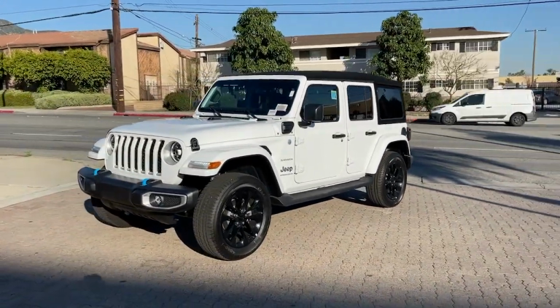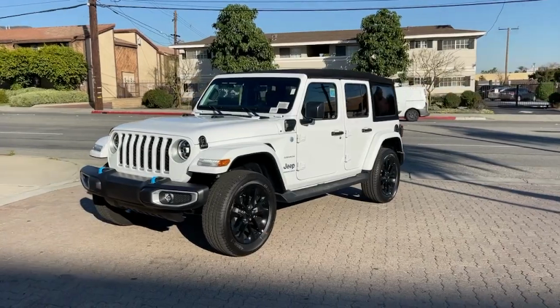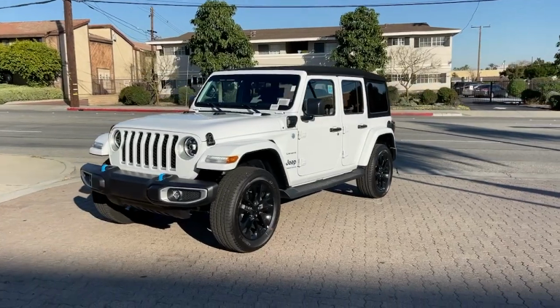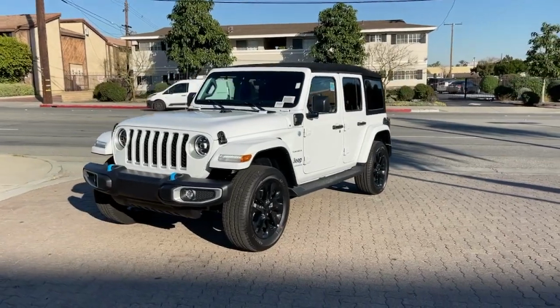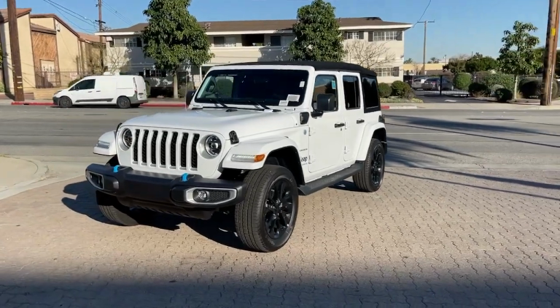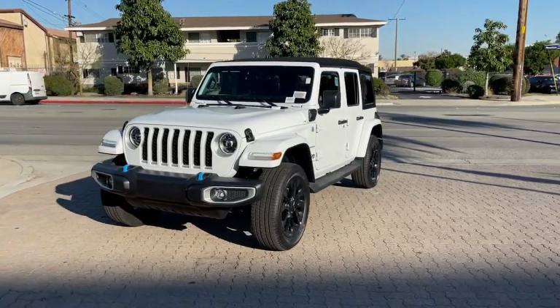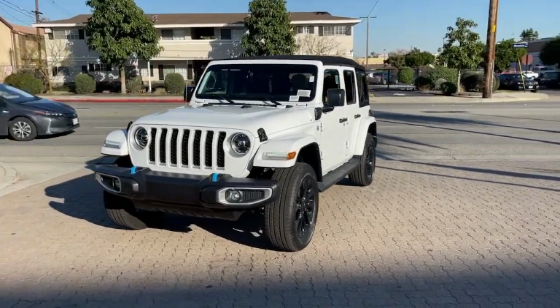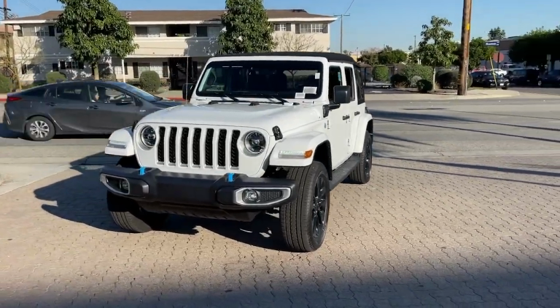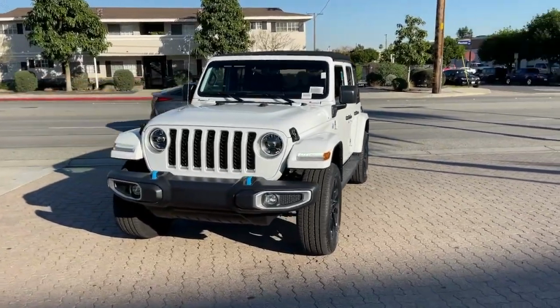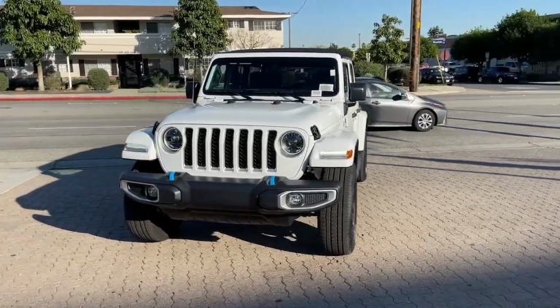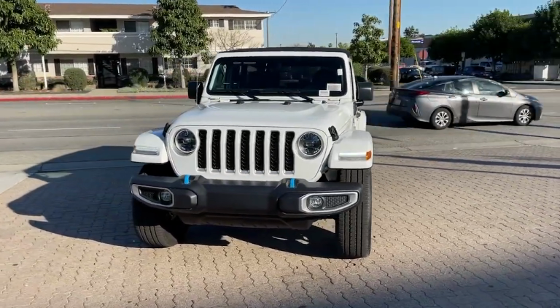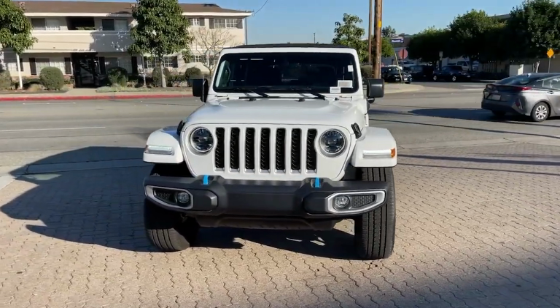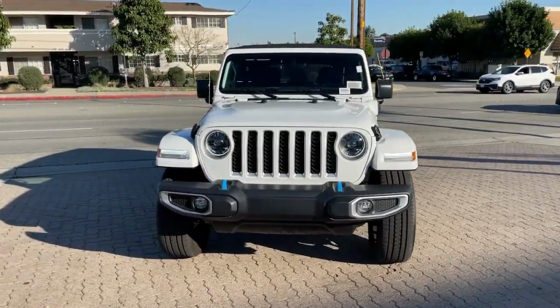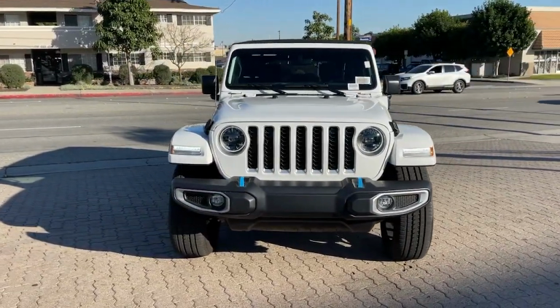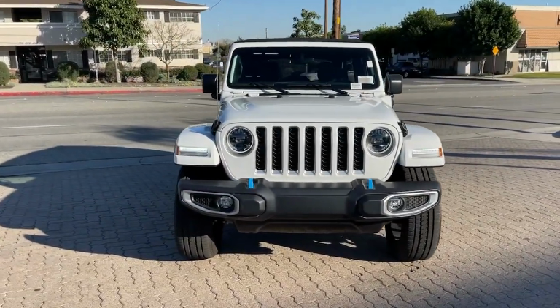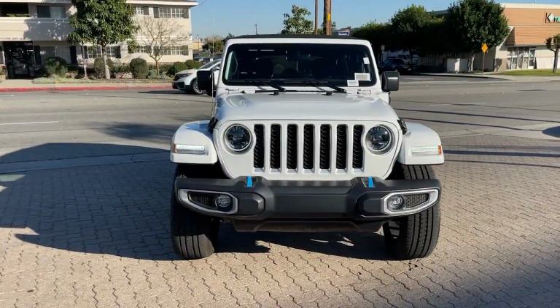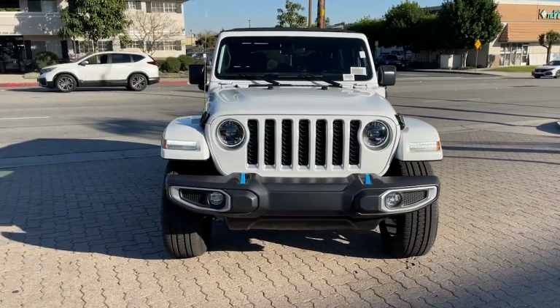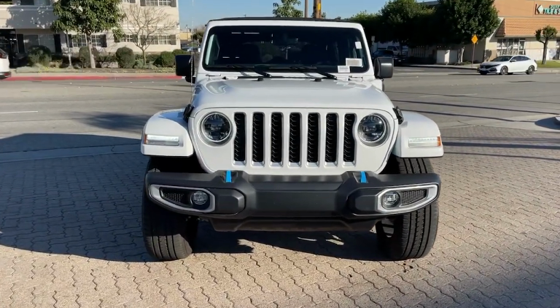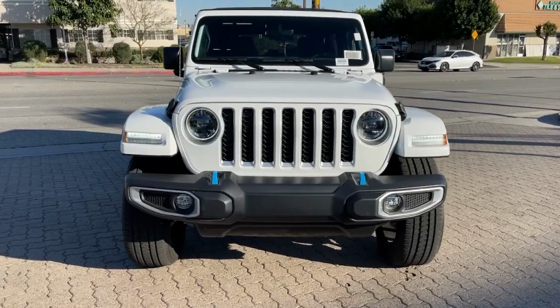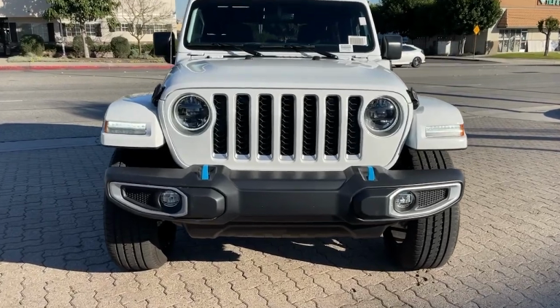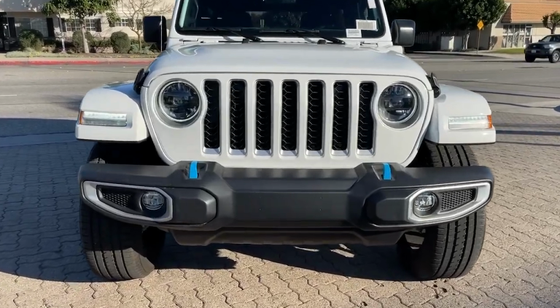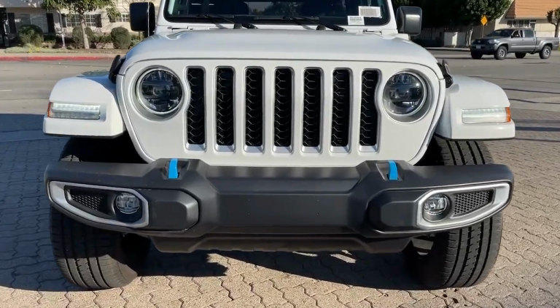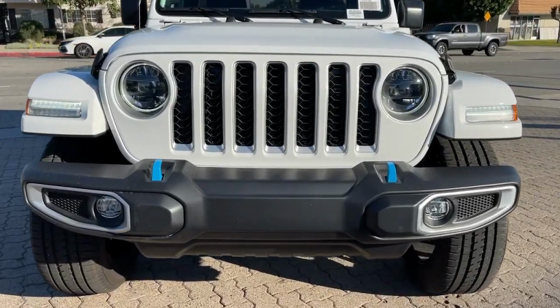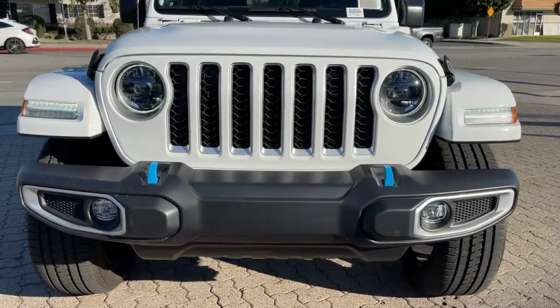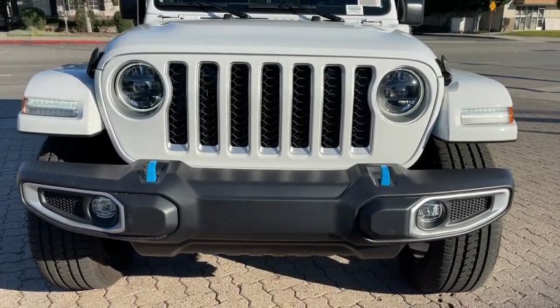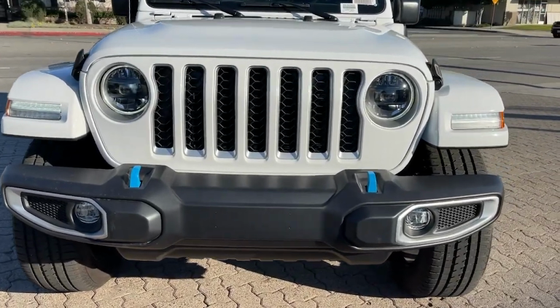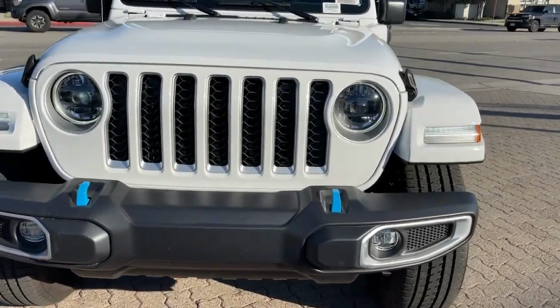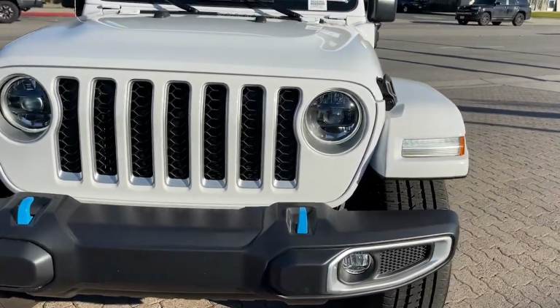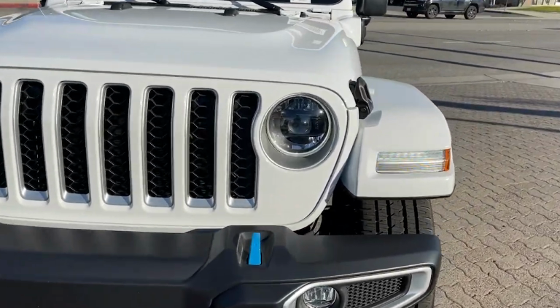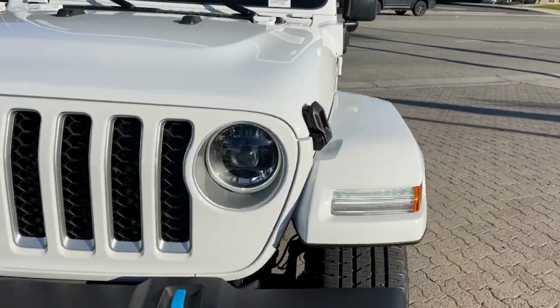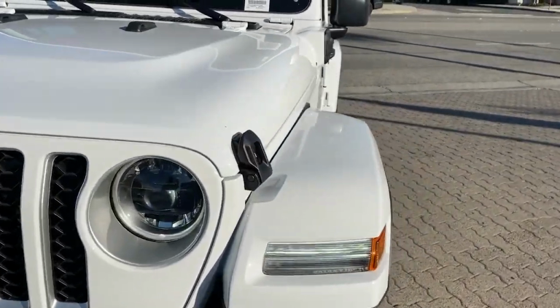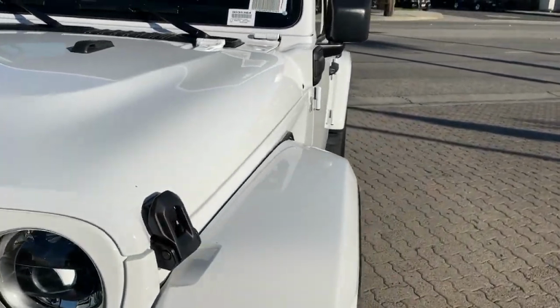Fog lamps, heated mirrors, keyless start, four-wheel drive — on the road or the trail. Be who you are in the Wrangler. Test drive it today.